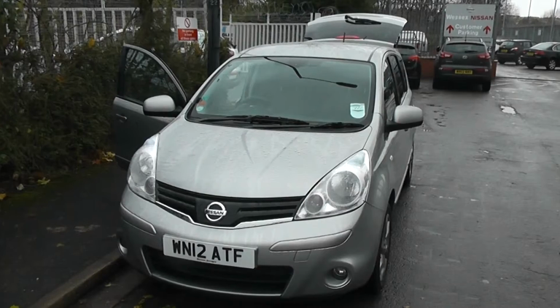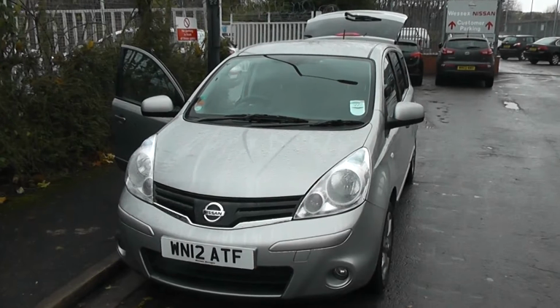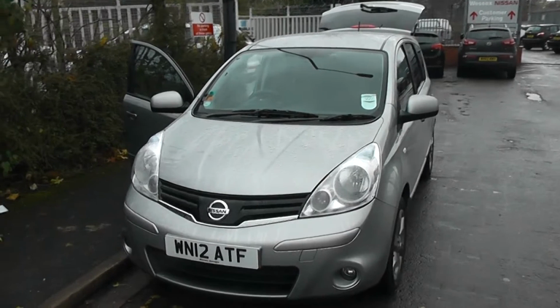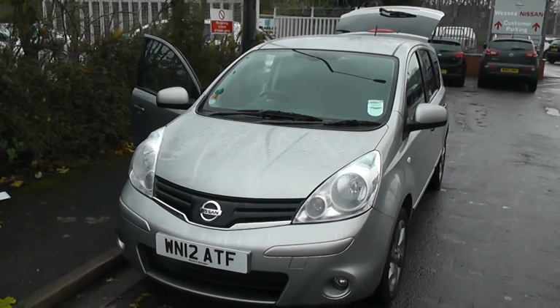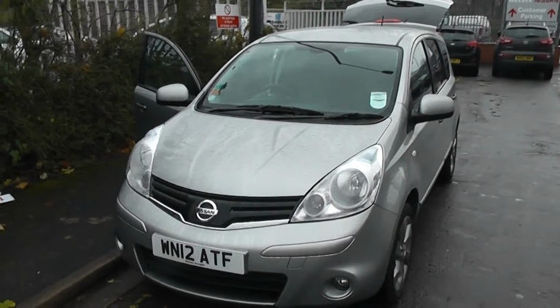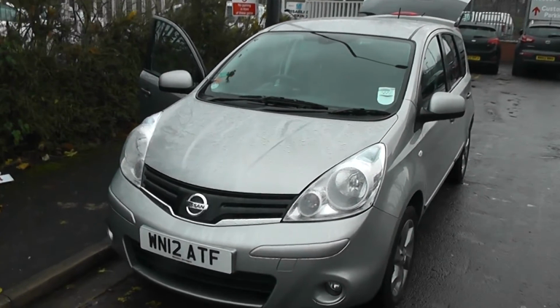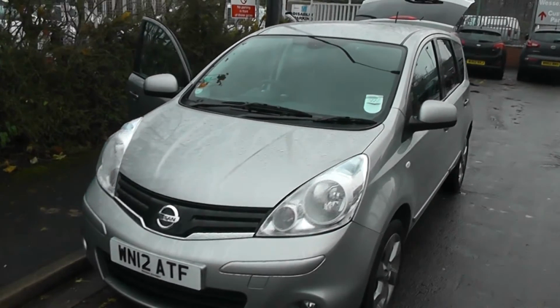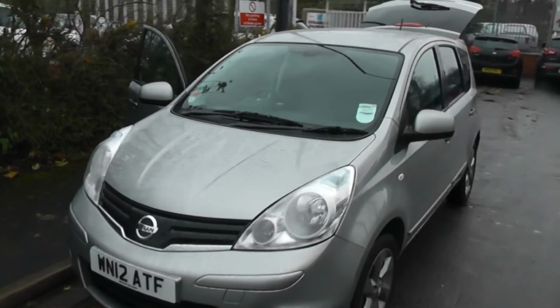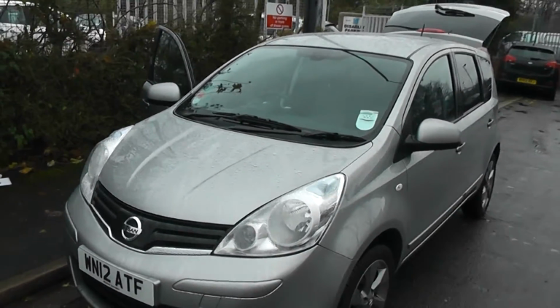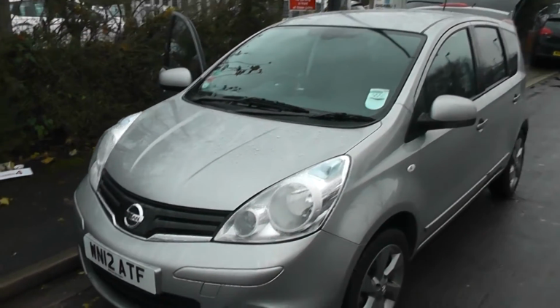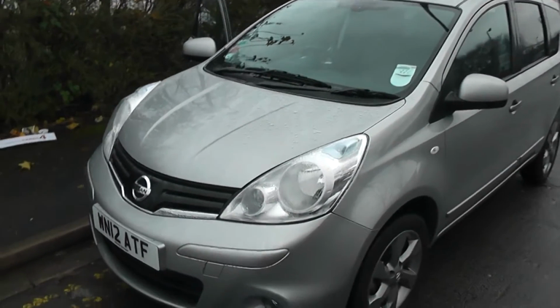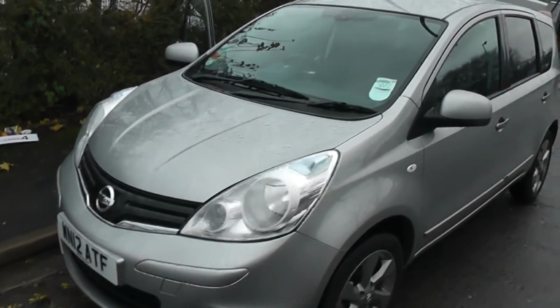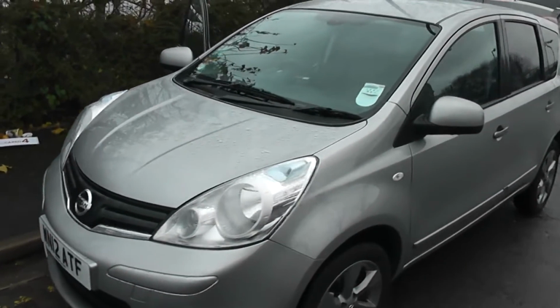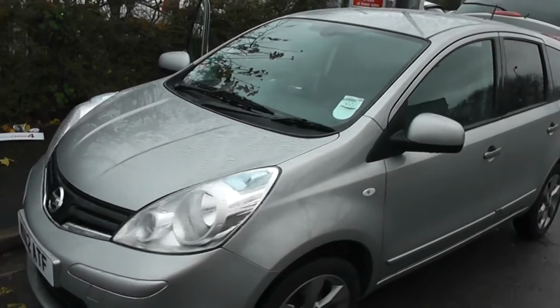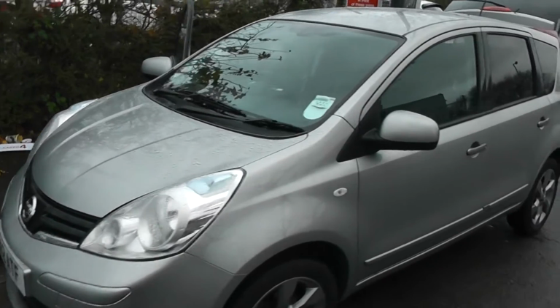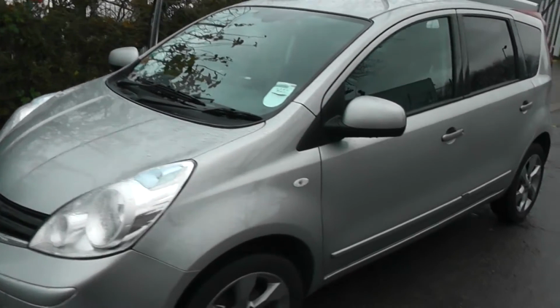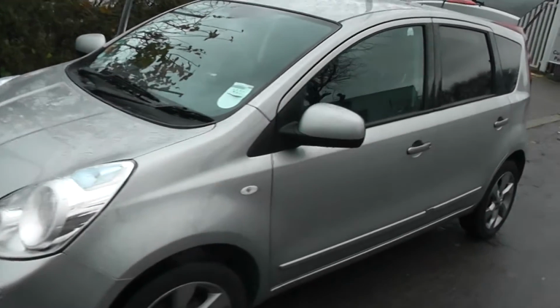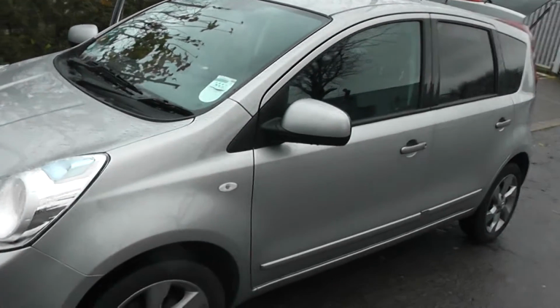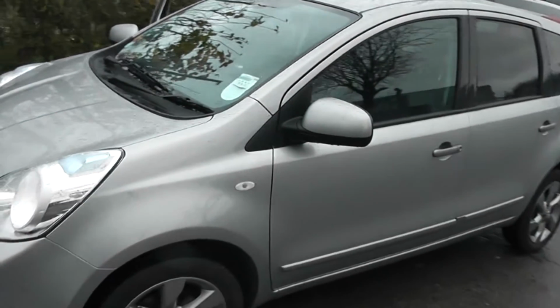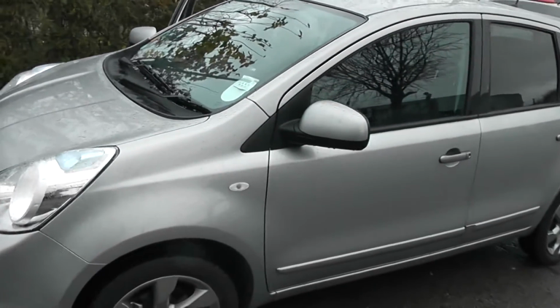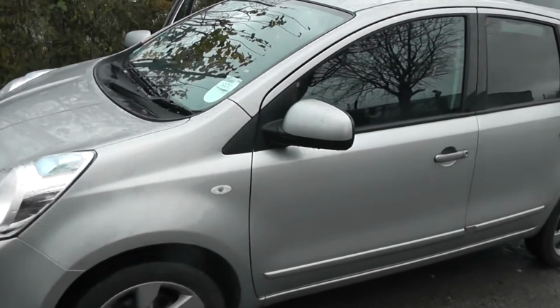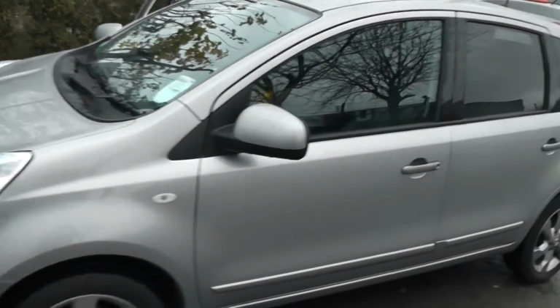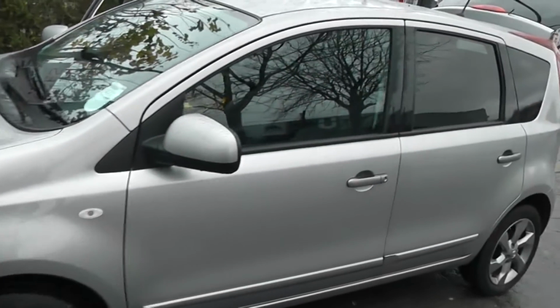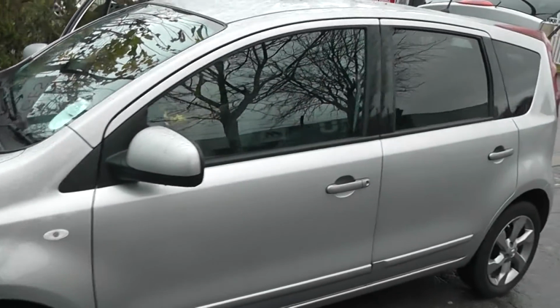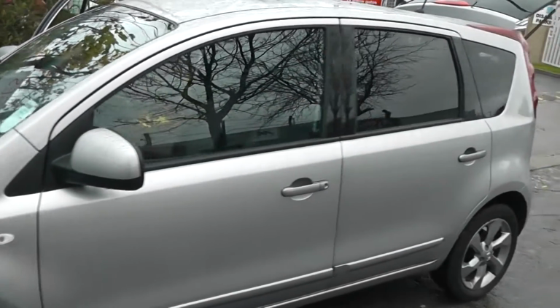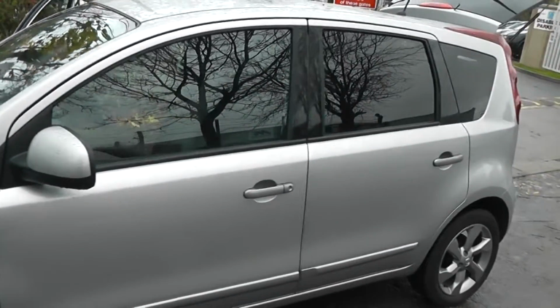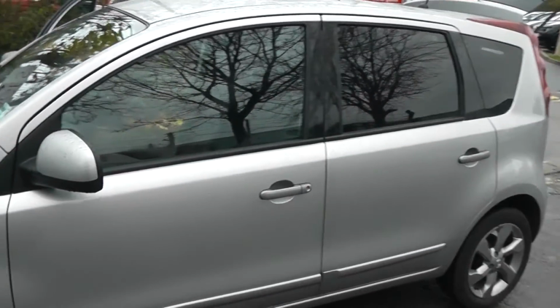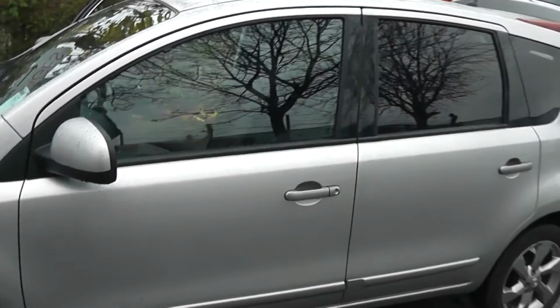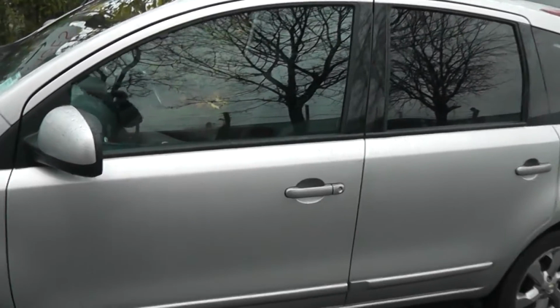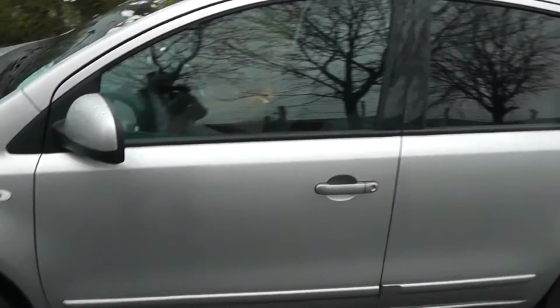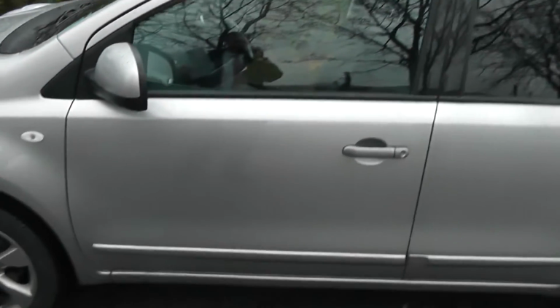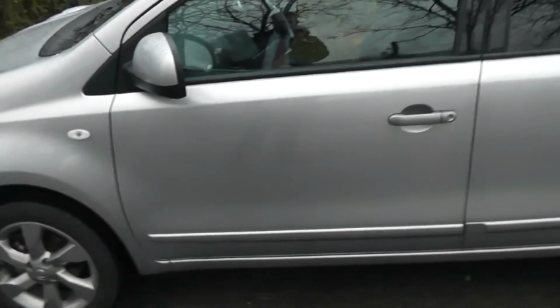Welcome to Wessex Garages on Pennywell Road in Bristol. Here we have the Nissan Note N-Tec. This hatchback has a 1.4 litre petrol engine and comes in blade silver.